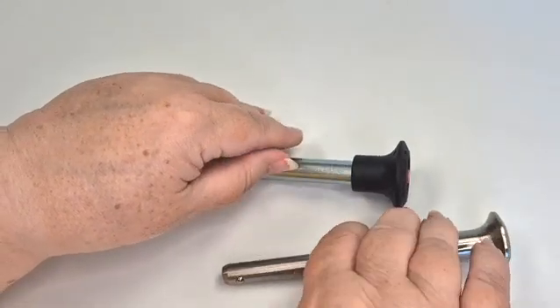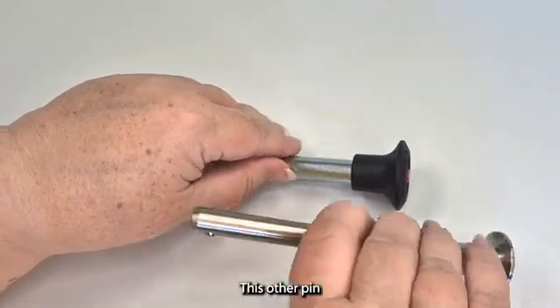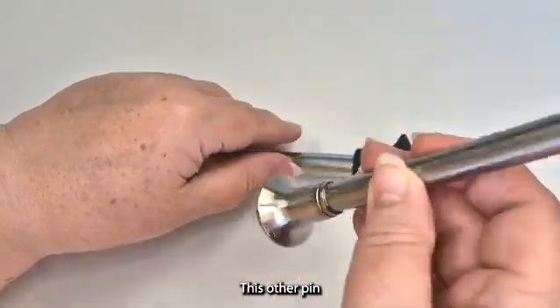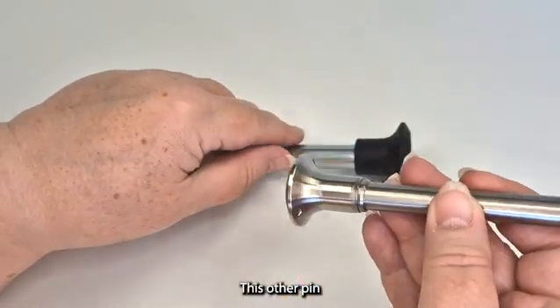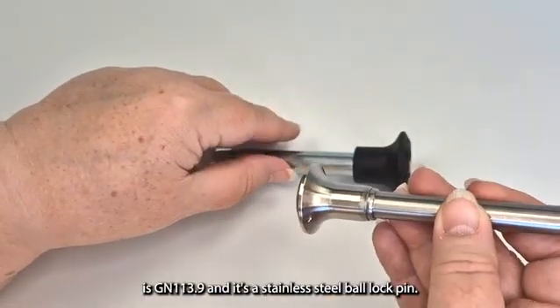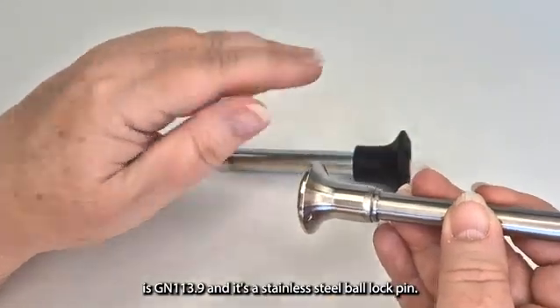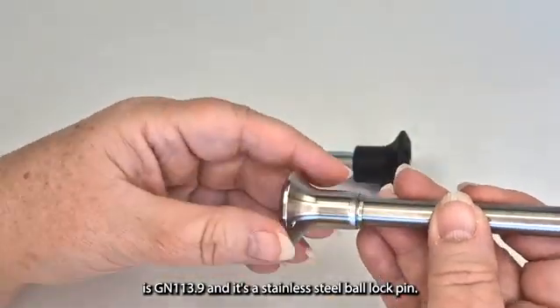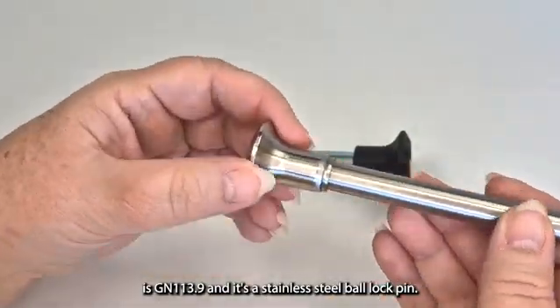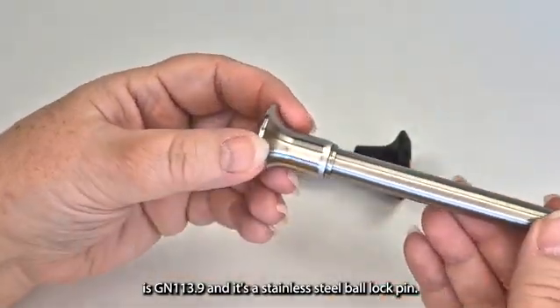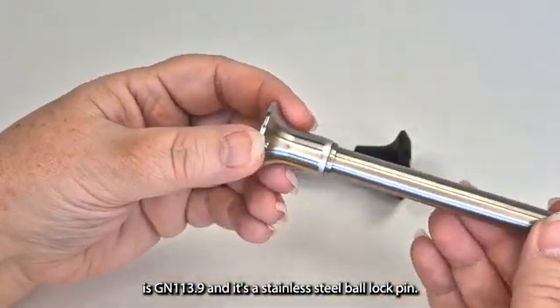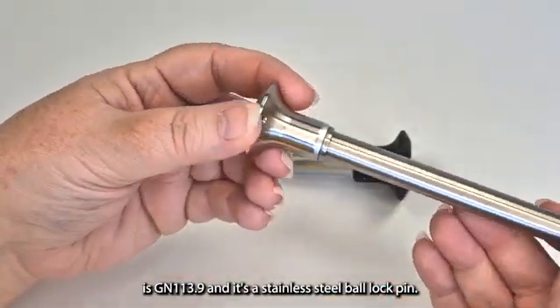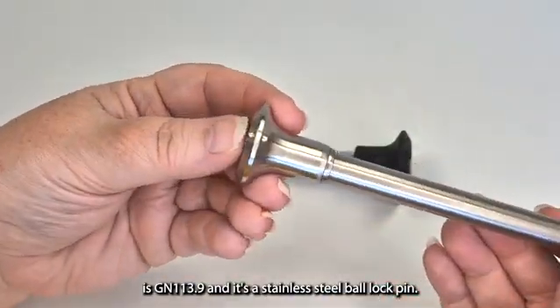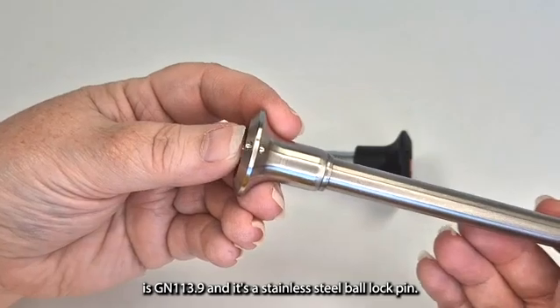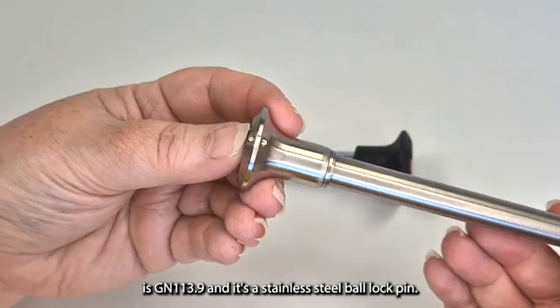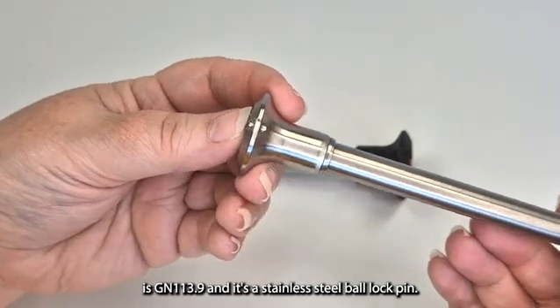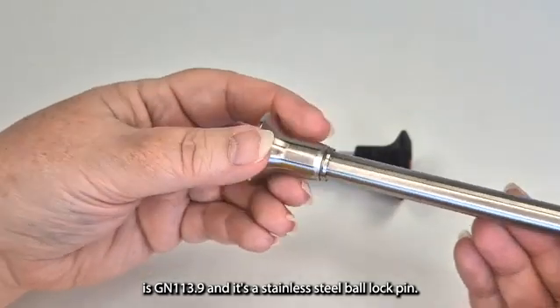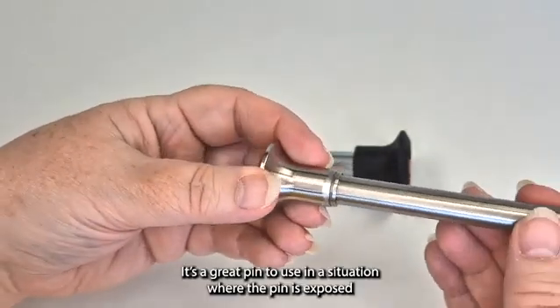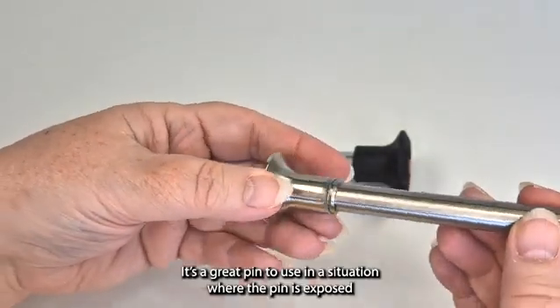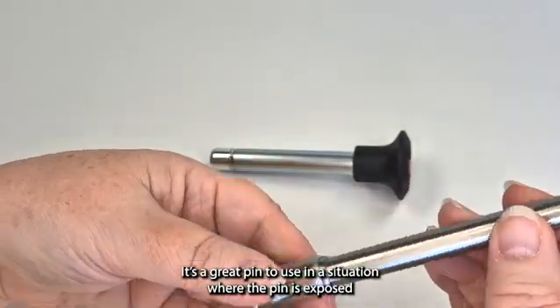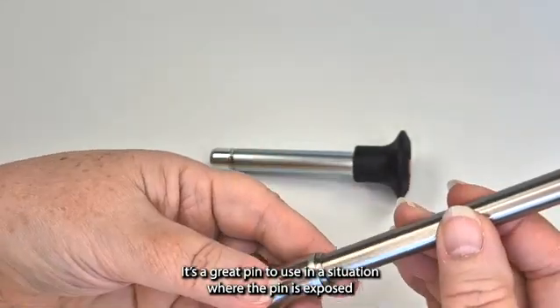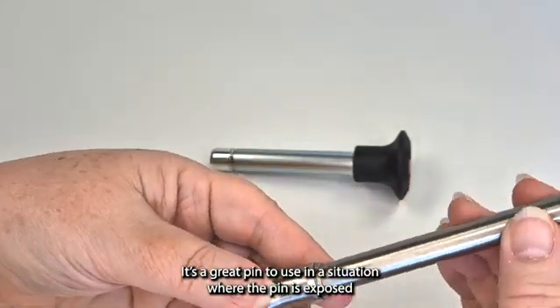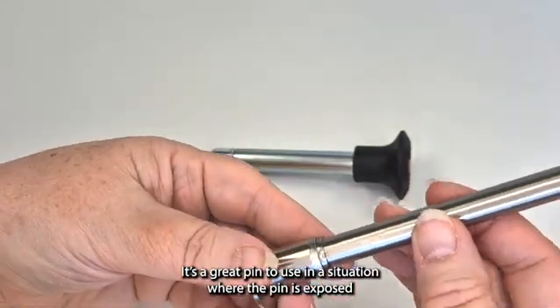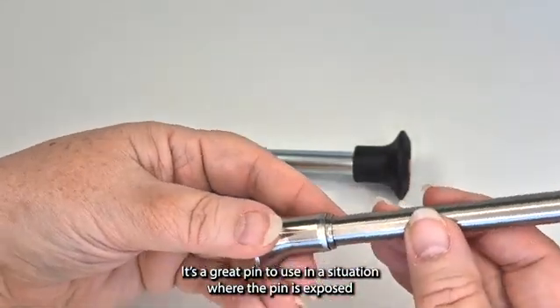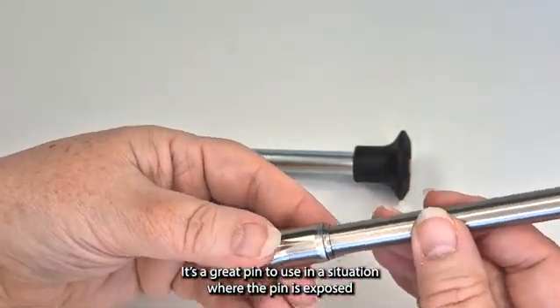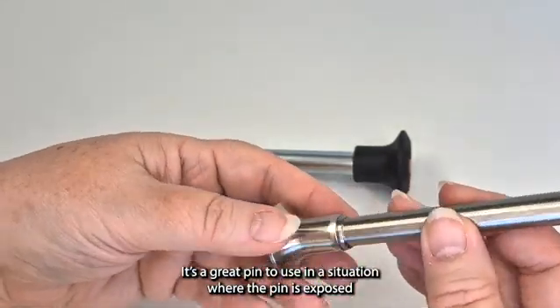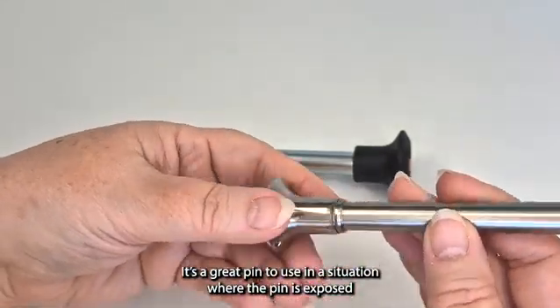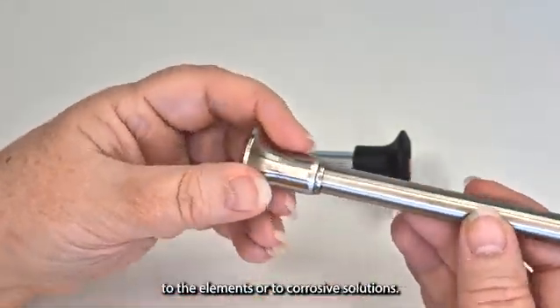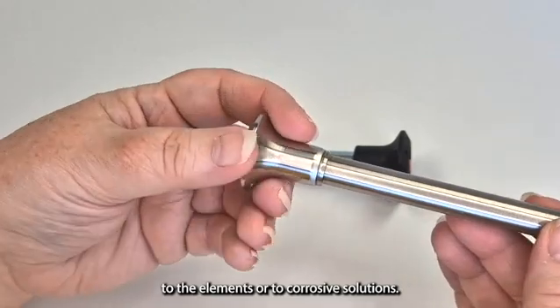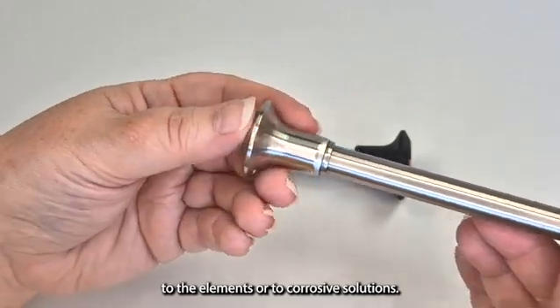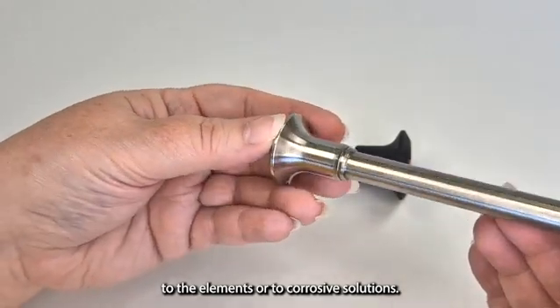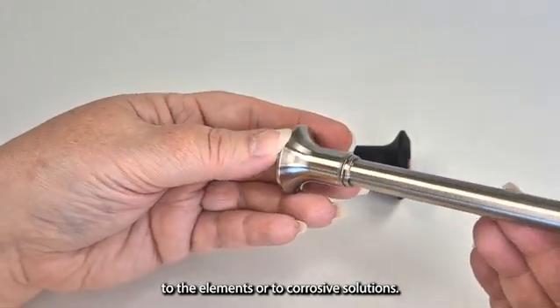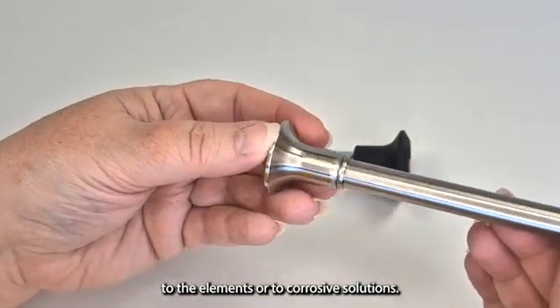This other pin is GN113.9 and it's a stainless steel ball lock pin. It's a great pin to use in a situation where the pin is exposed to the elements or to corrosive solutions.